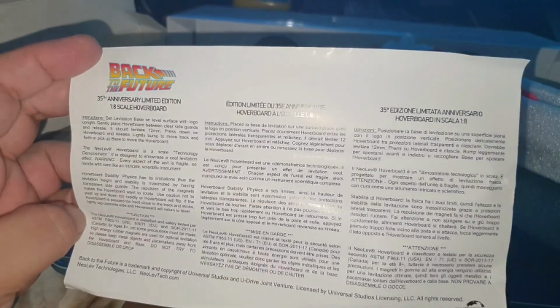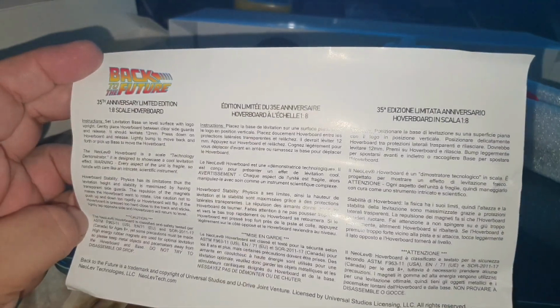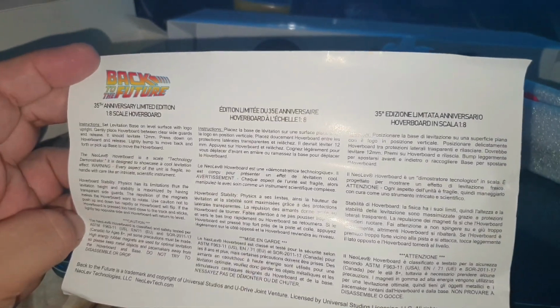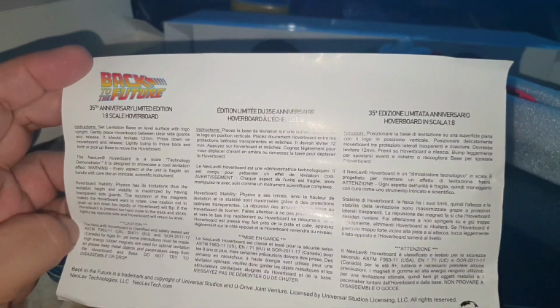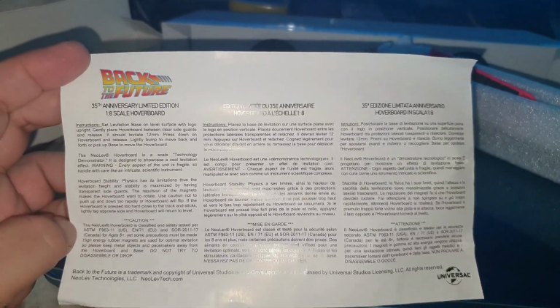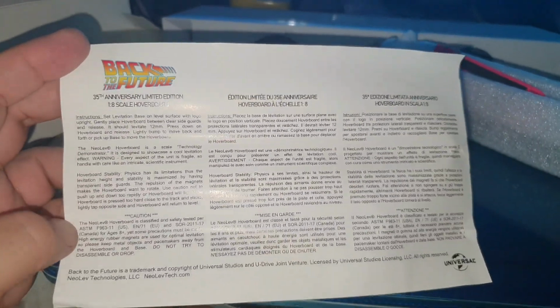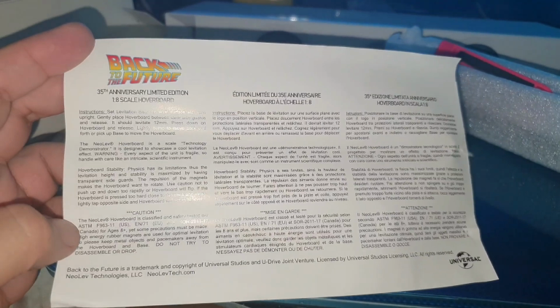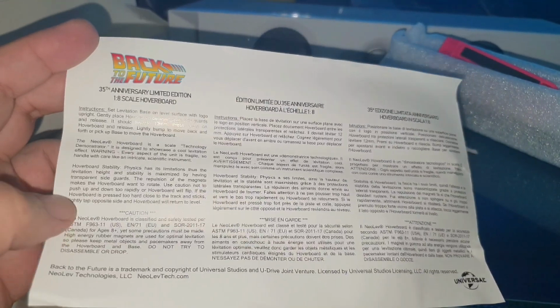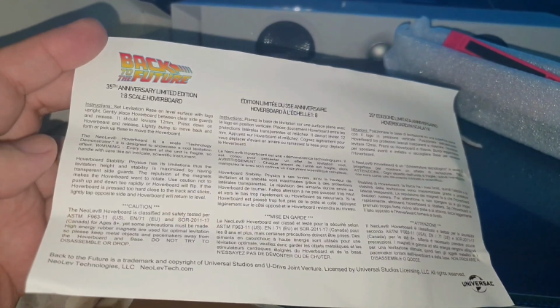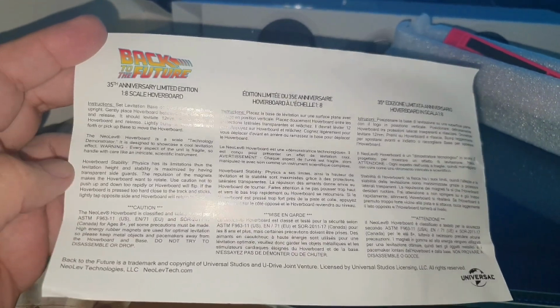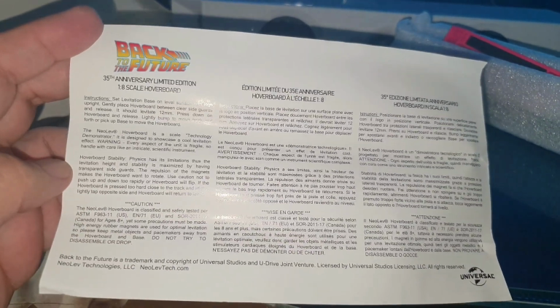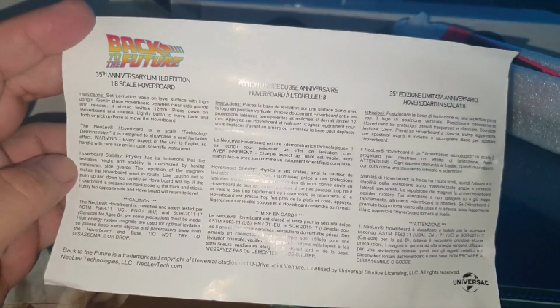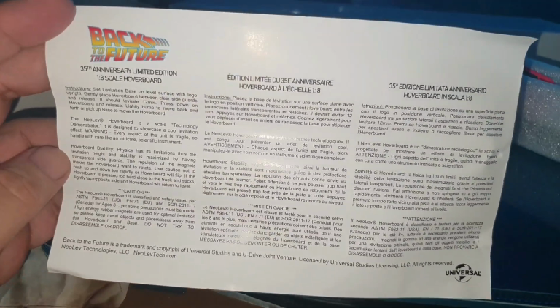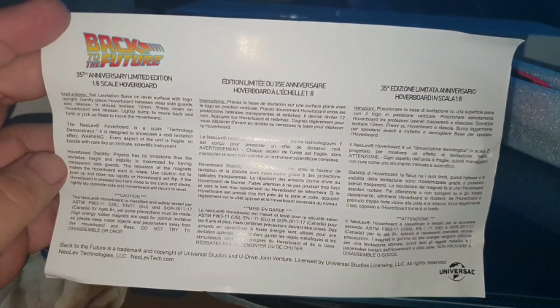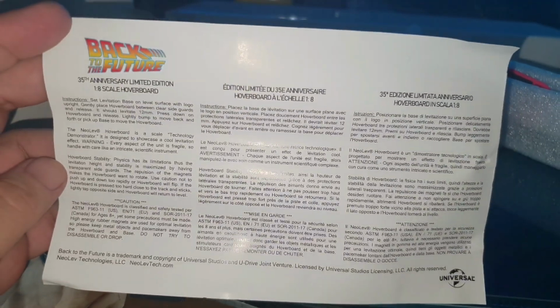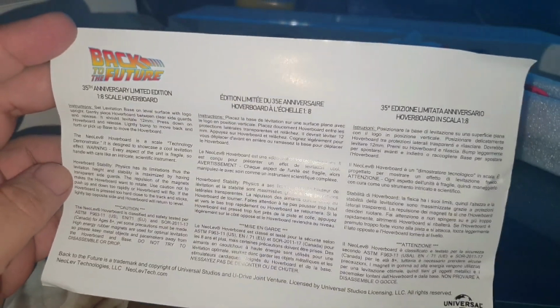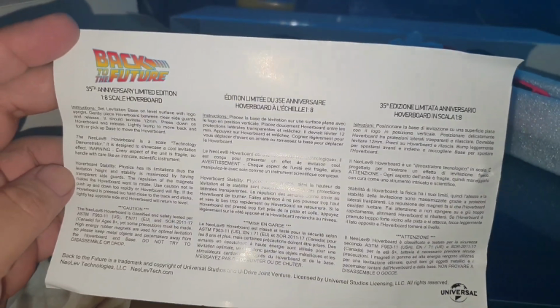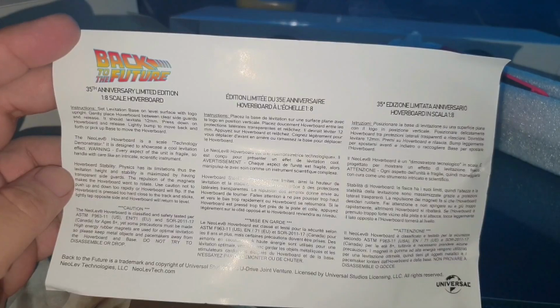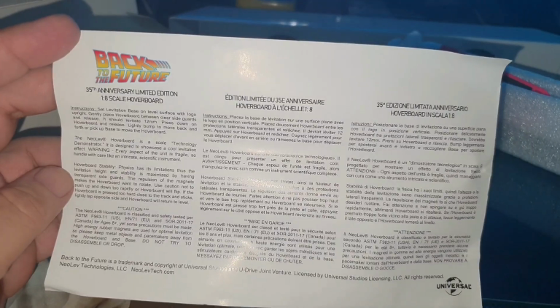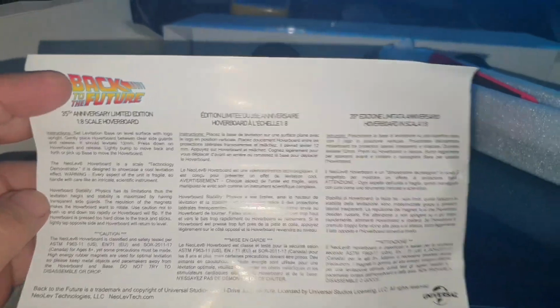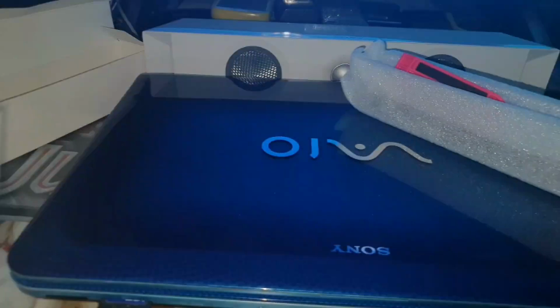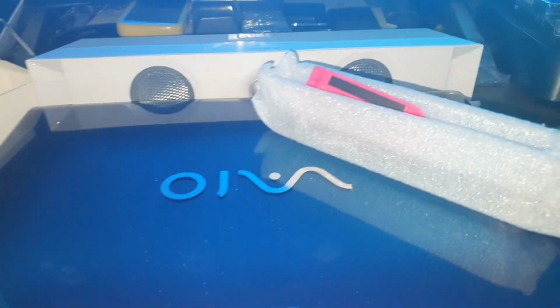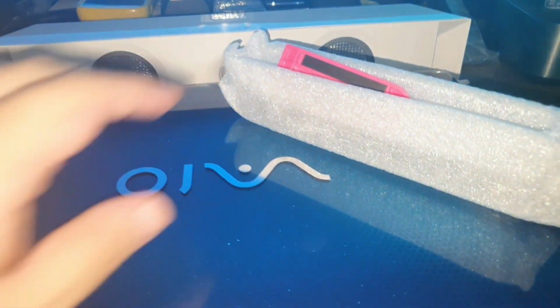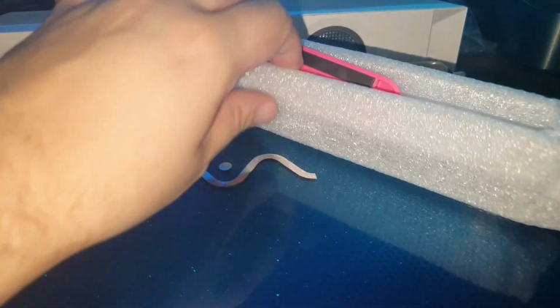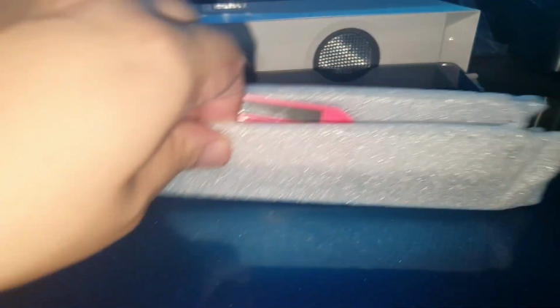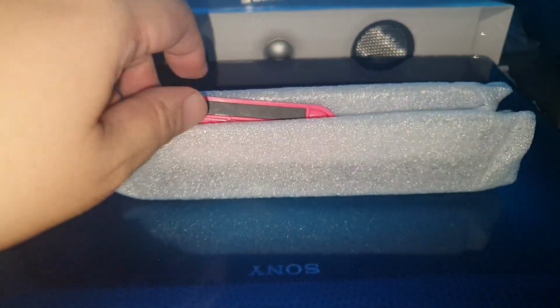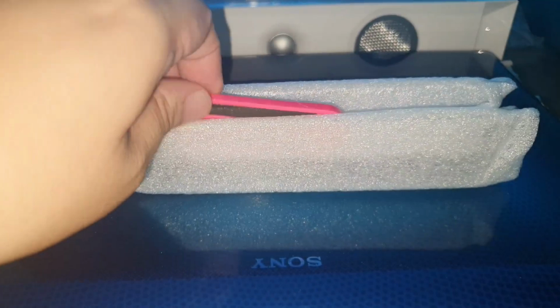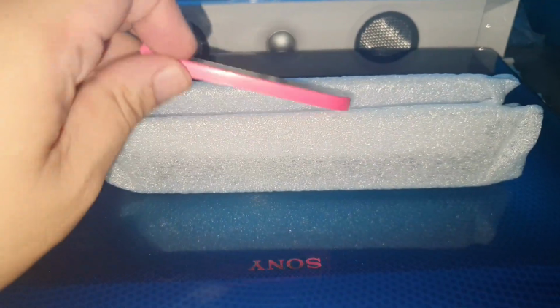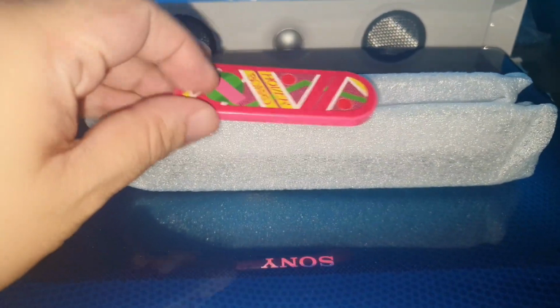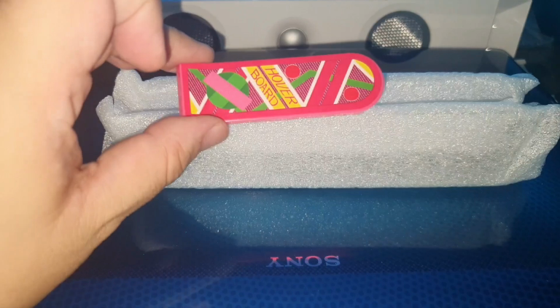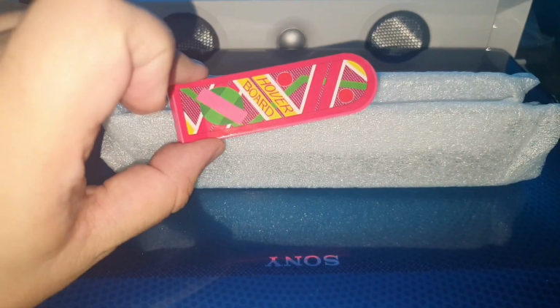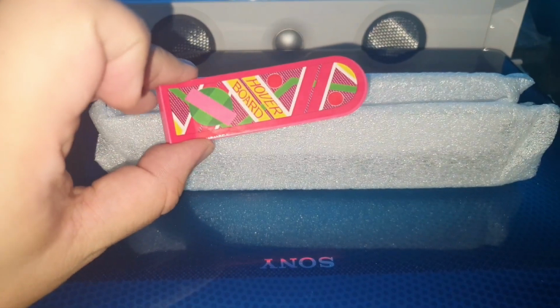Here we have the instructions and all the precautions for this Patineta Skateboard. Here we have the skateboard — as you can see, here it is.